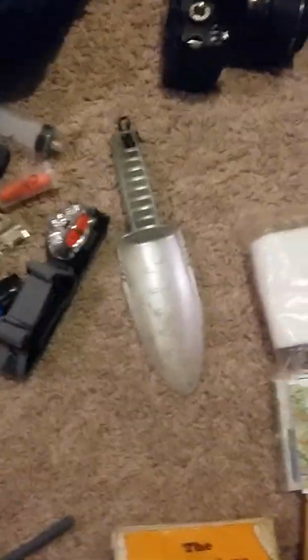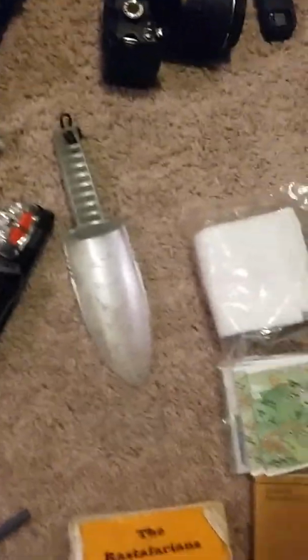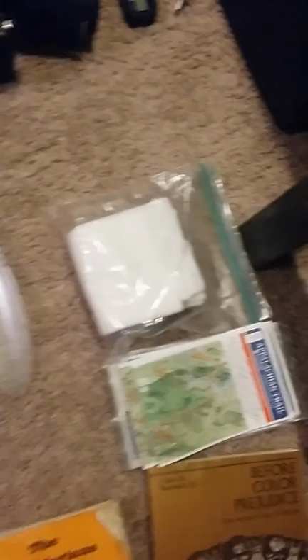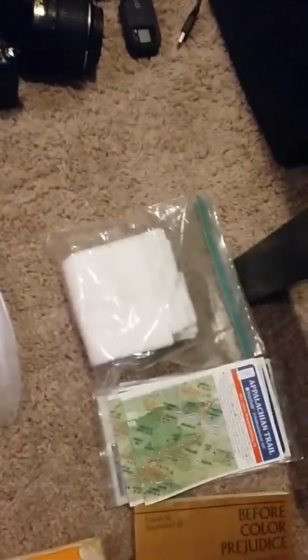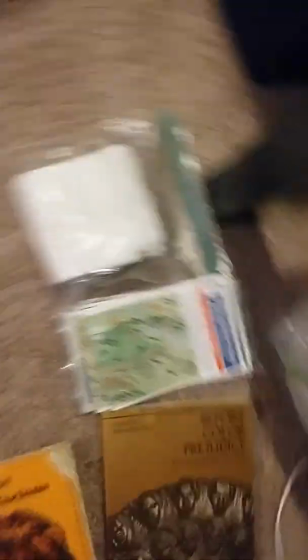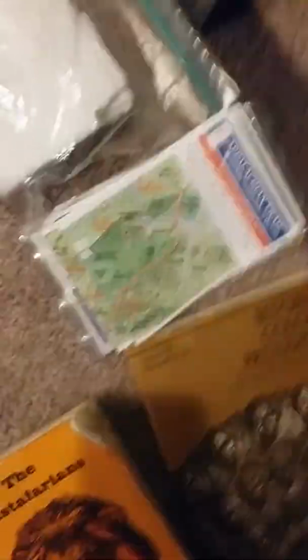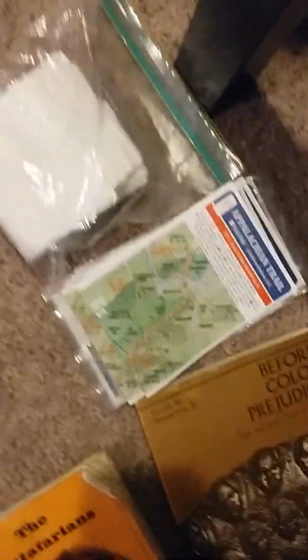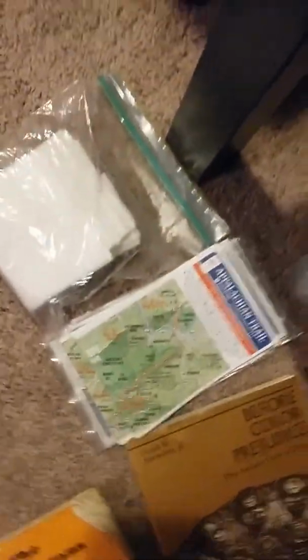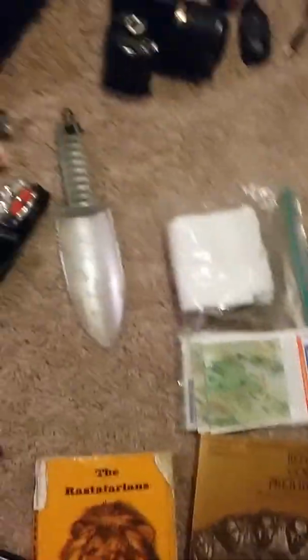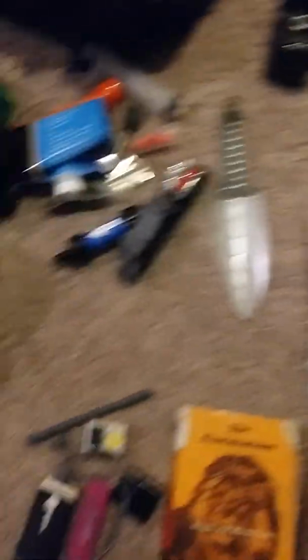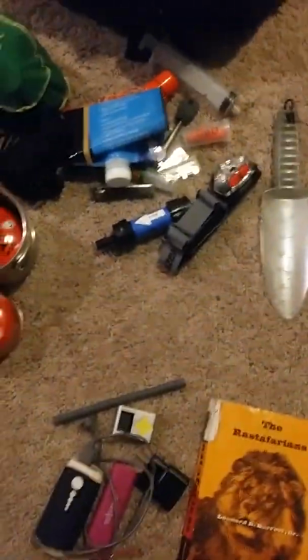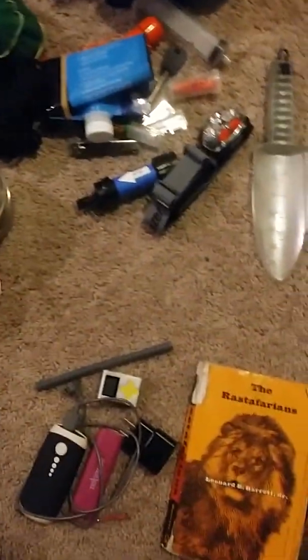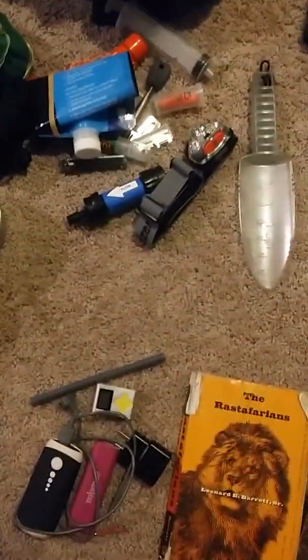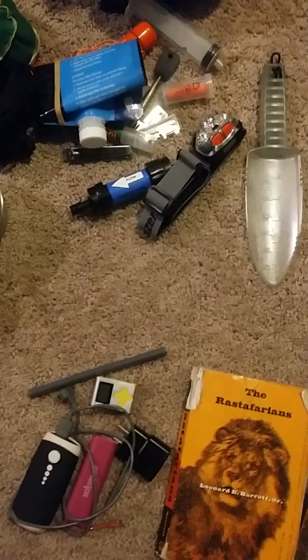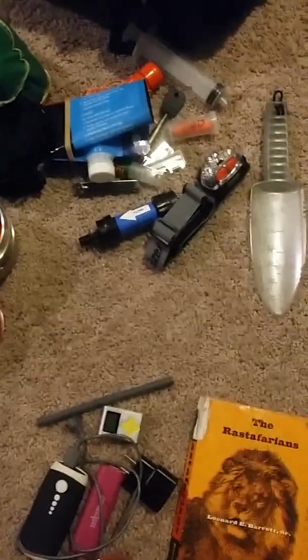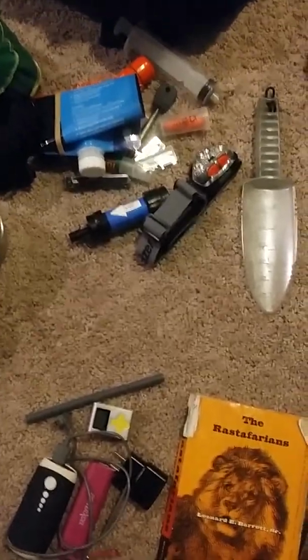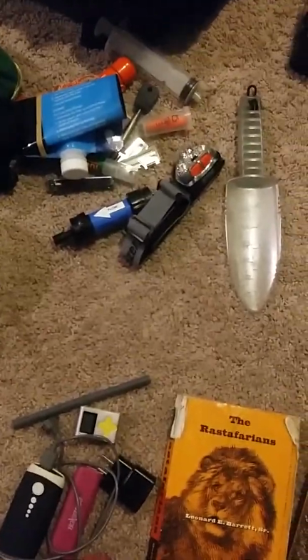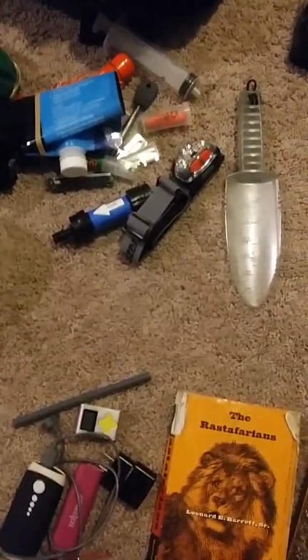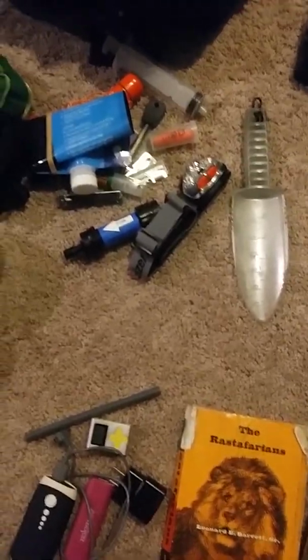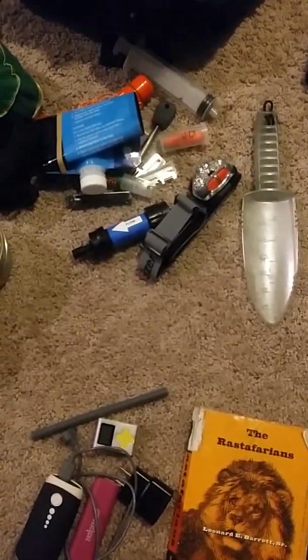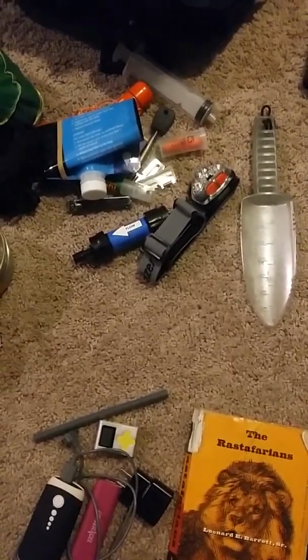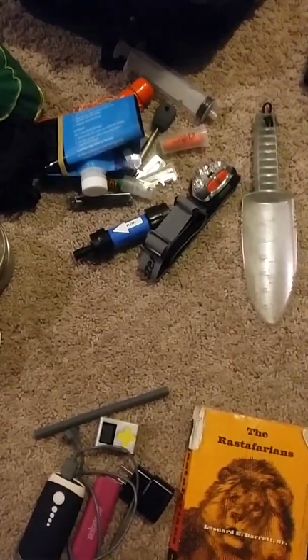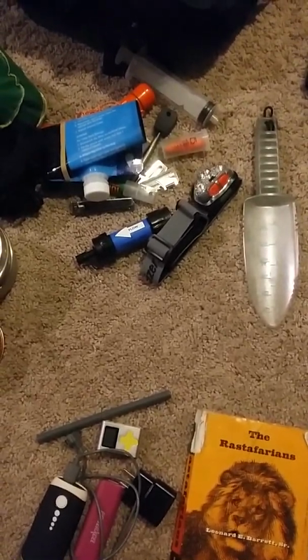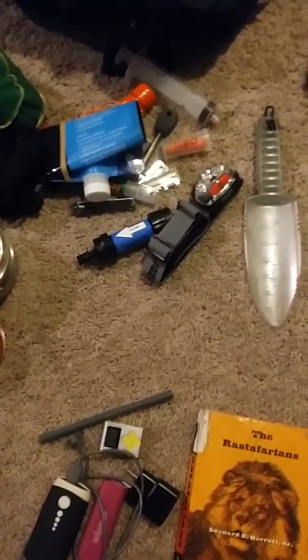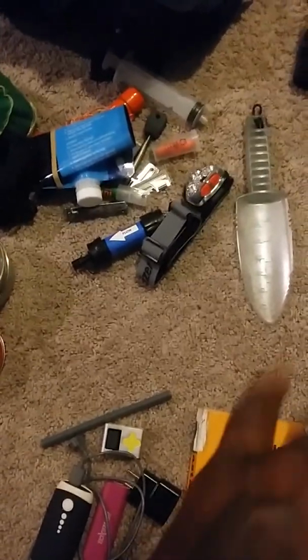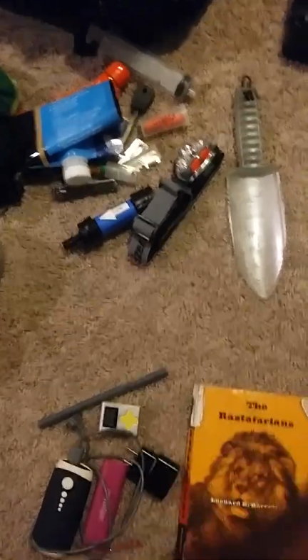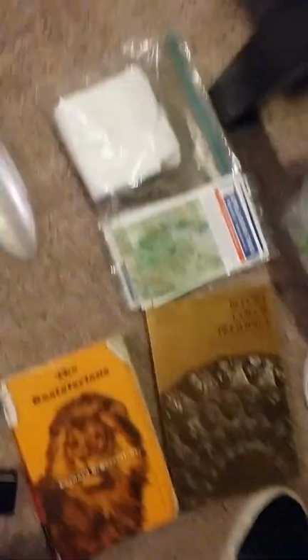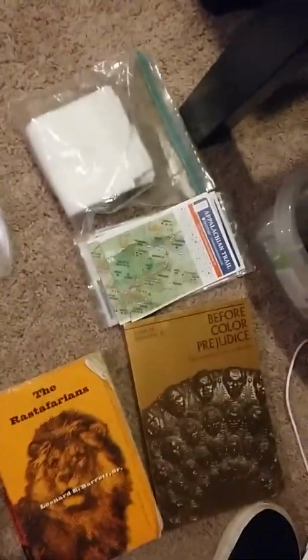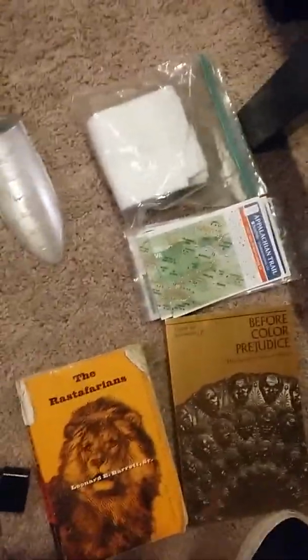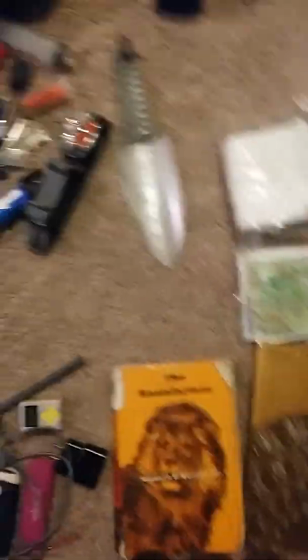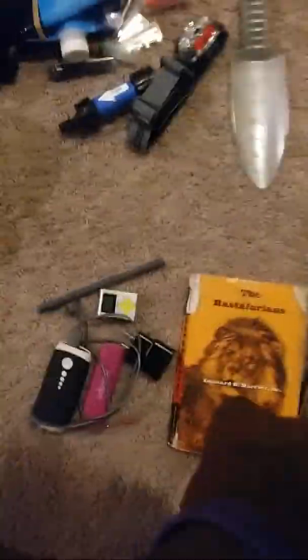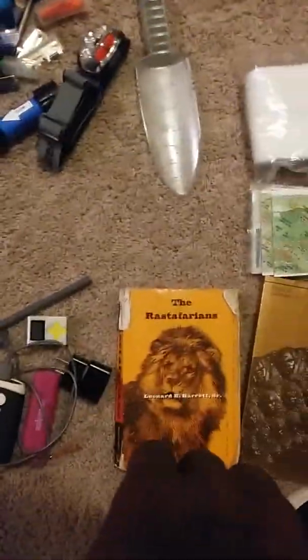My little trench shovel. Wipes. My mini maps. I got the AWOL guide too — I got it on my phone, but that's just the backup. Pocket maps. There we go.